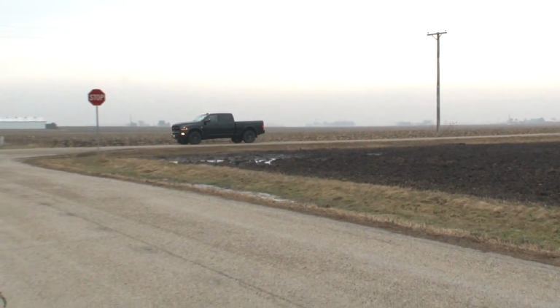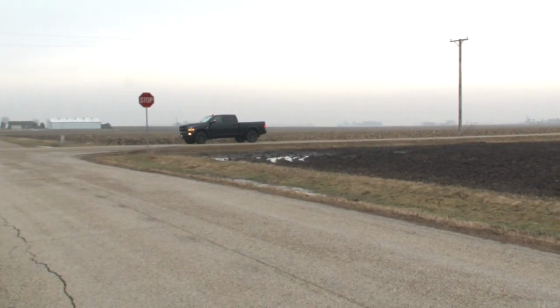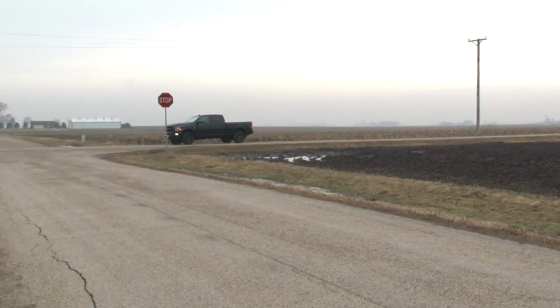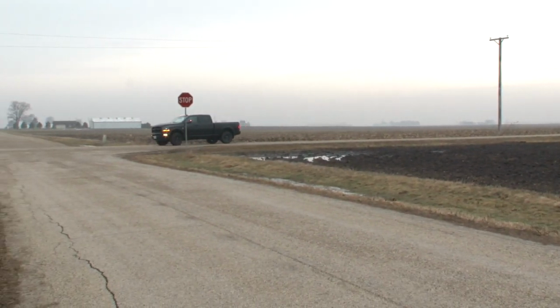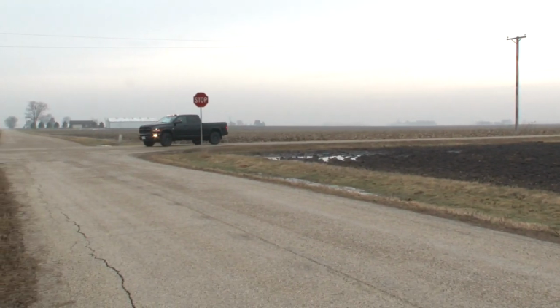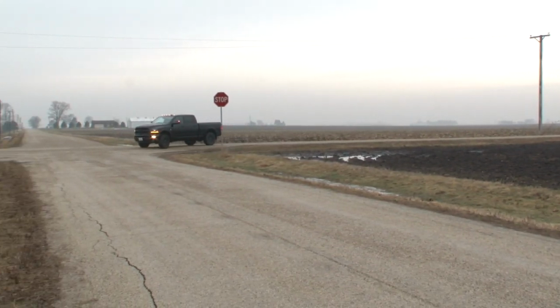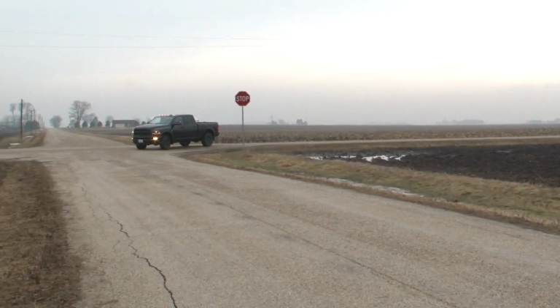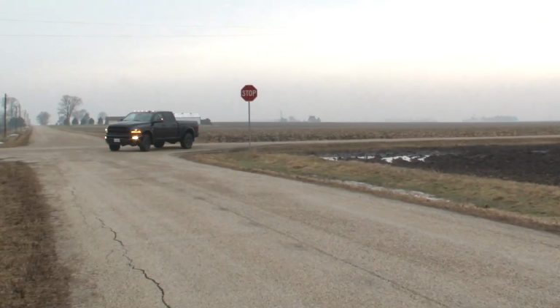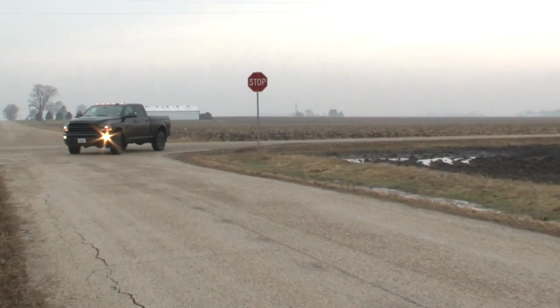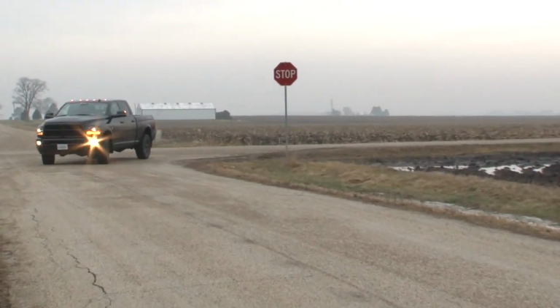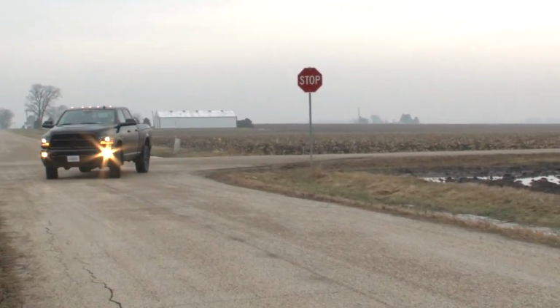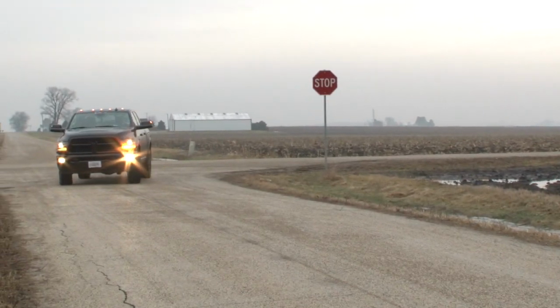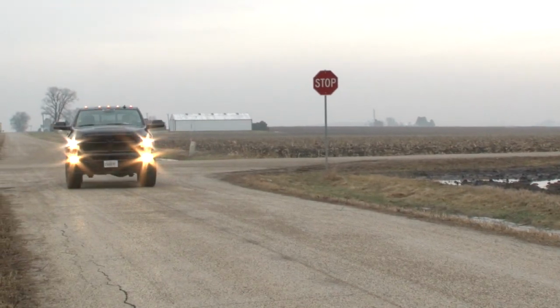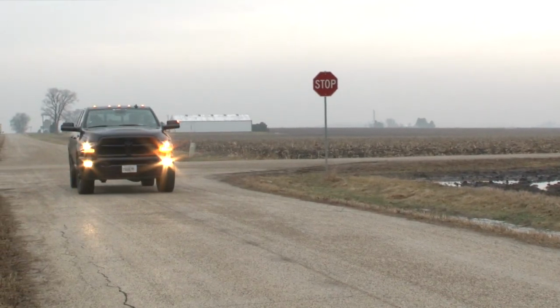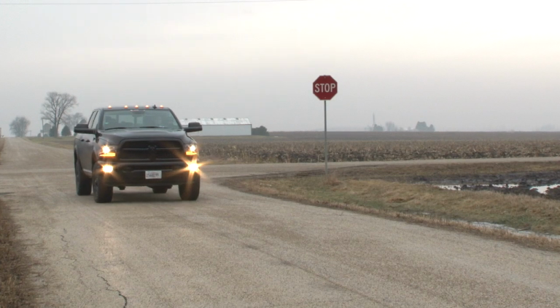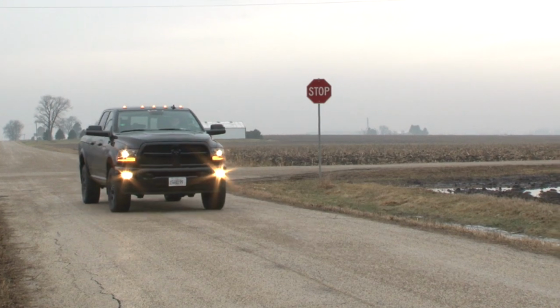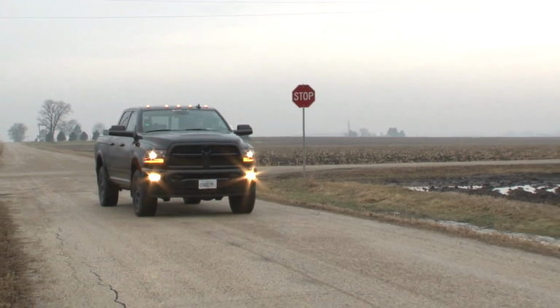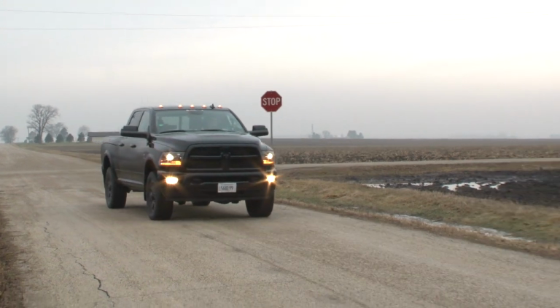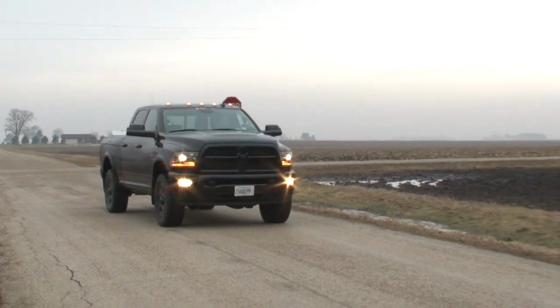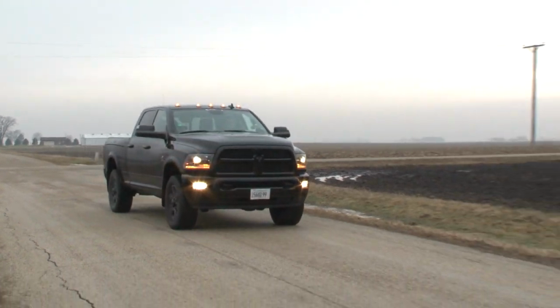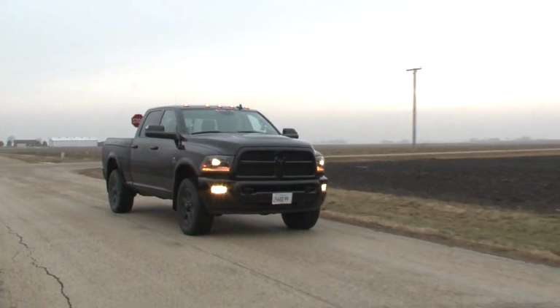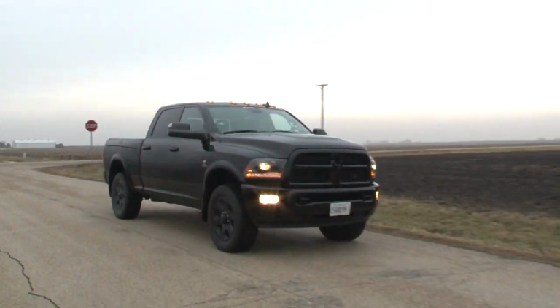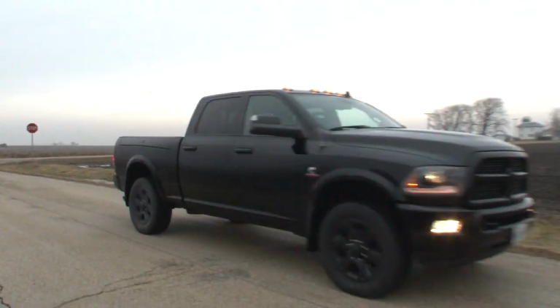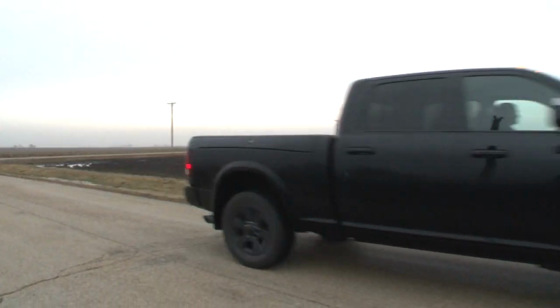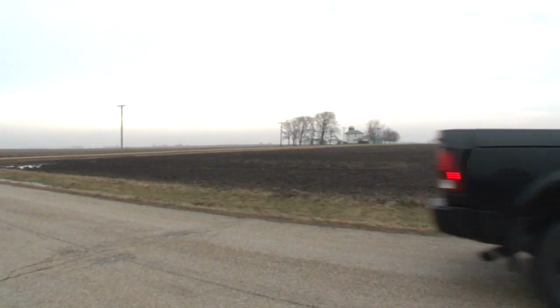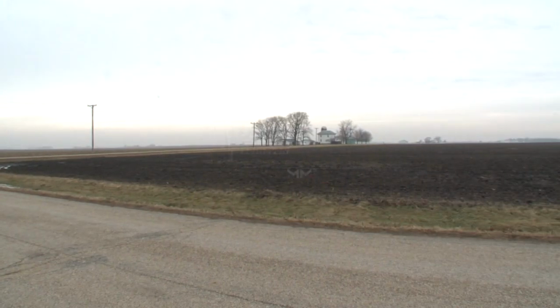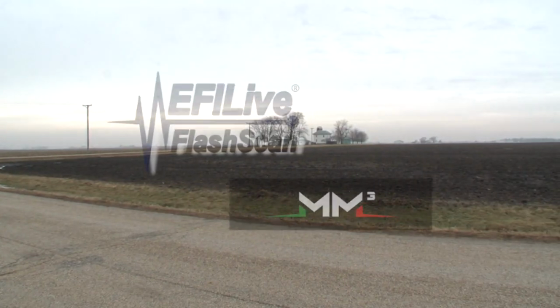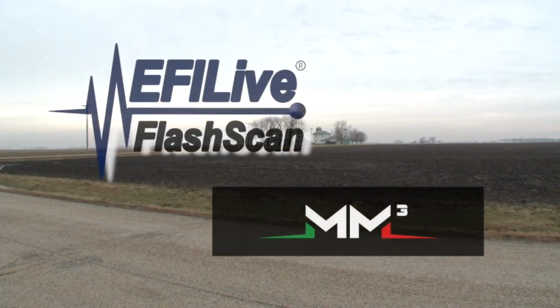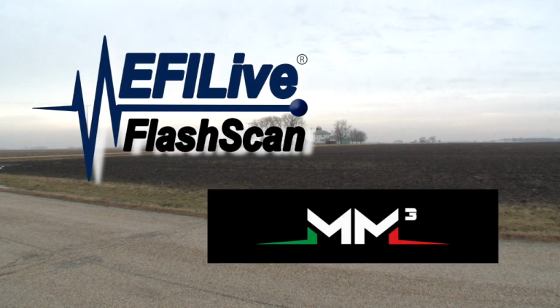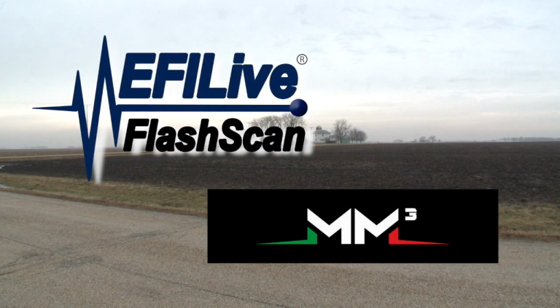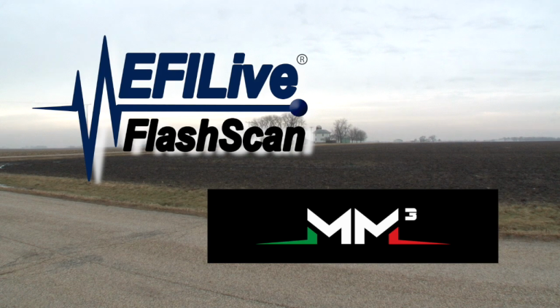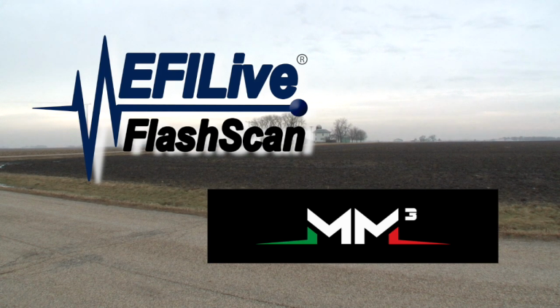If you own a newer Cummins and are considering aftermarket tuning, you have two choices: EFI Live and MM3. Both platforms offer excellent tuning. The difference really boils down to hardware.